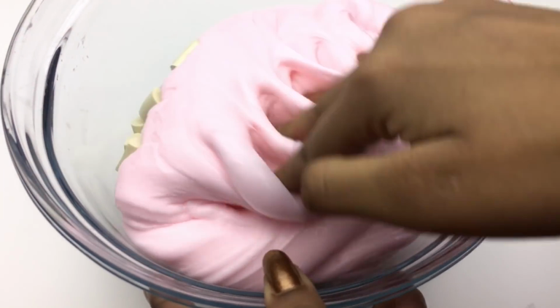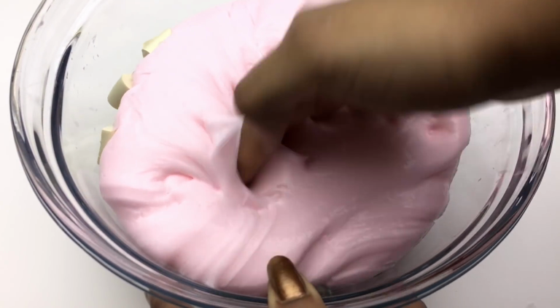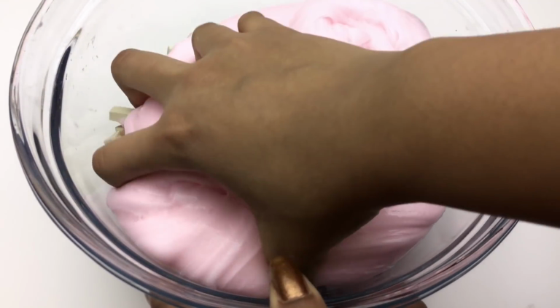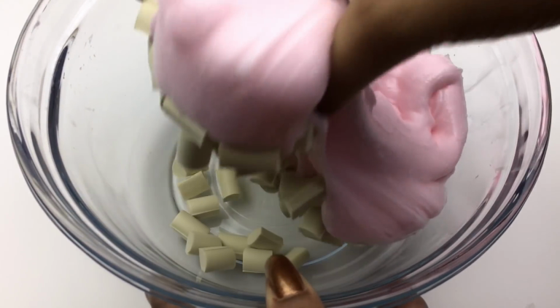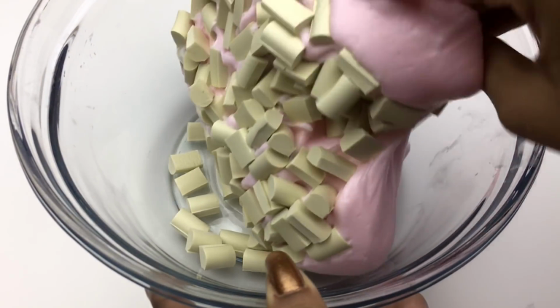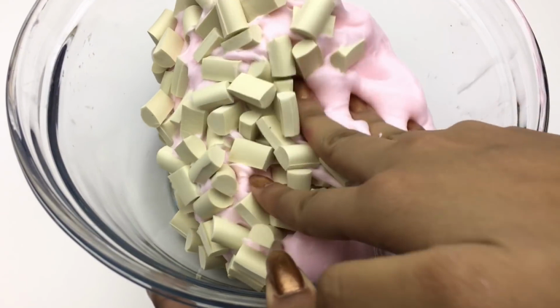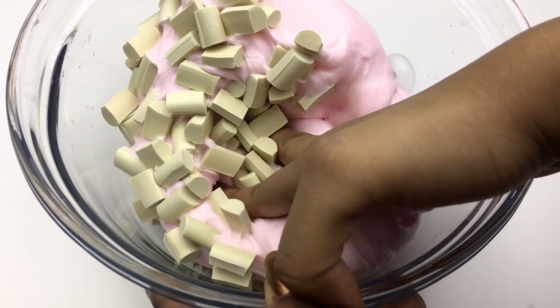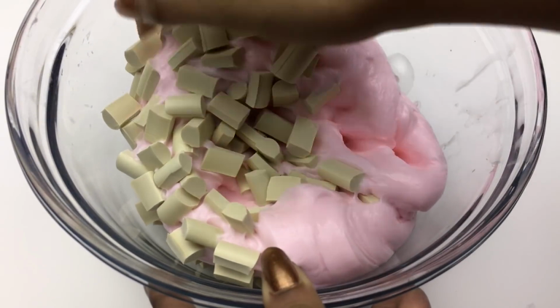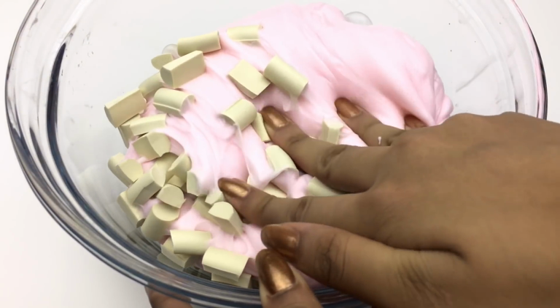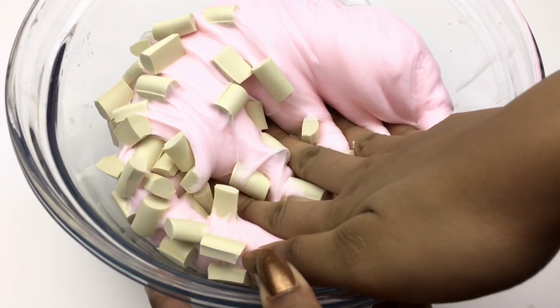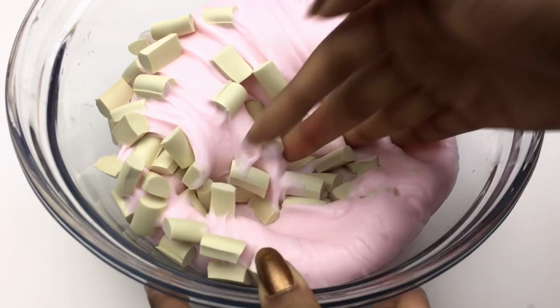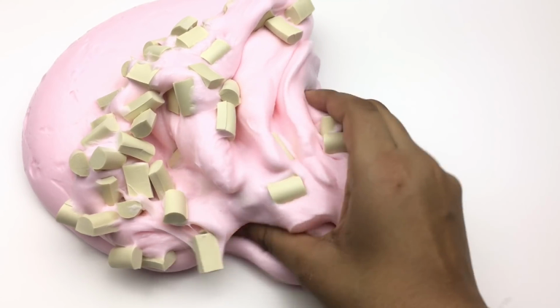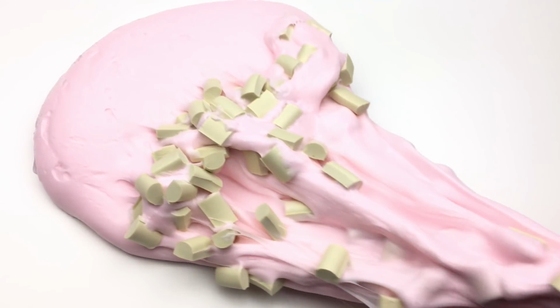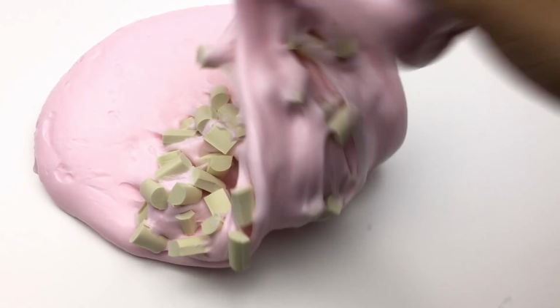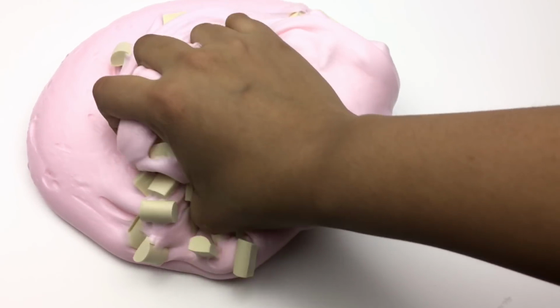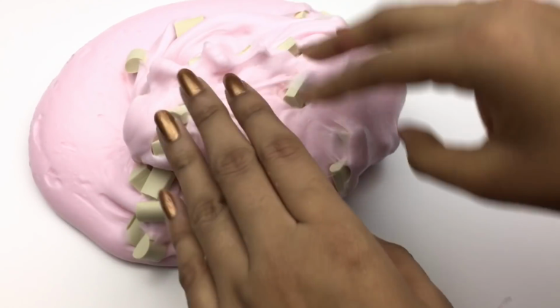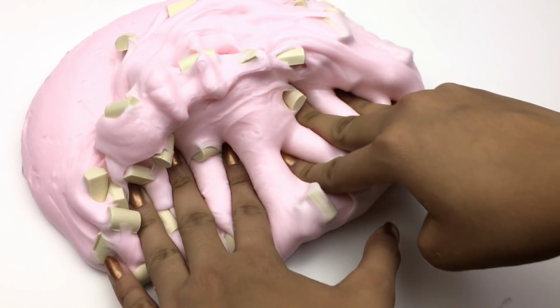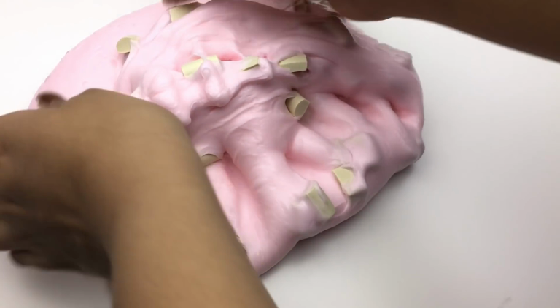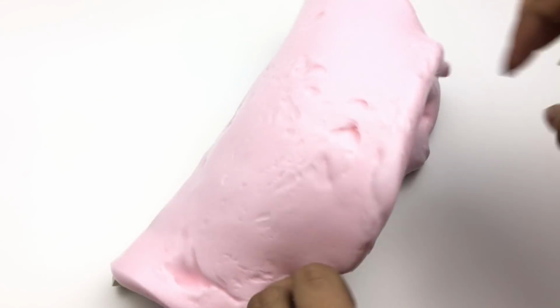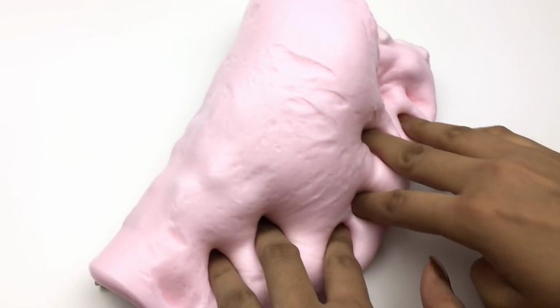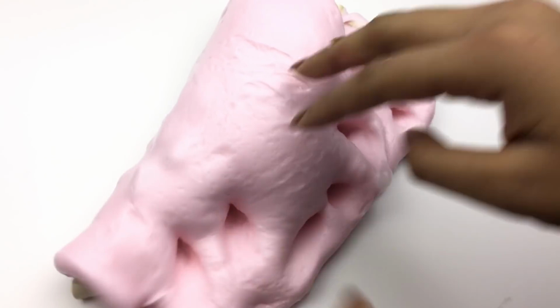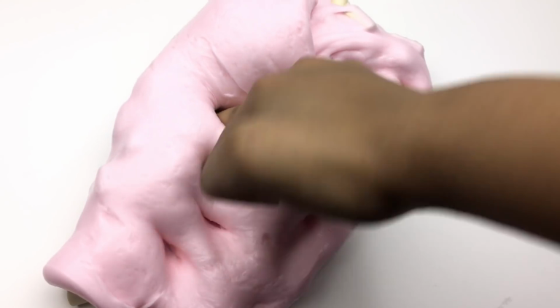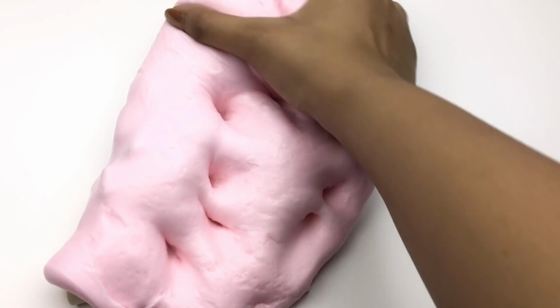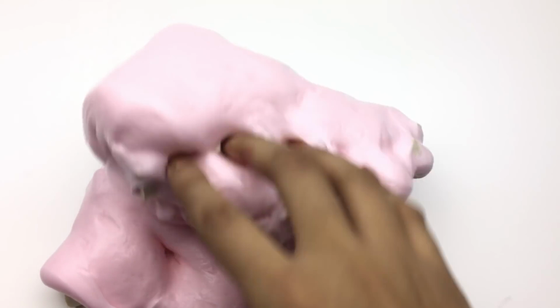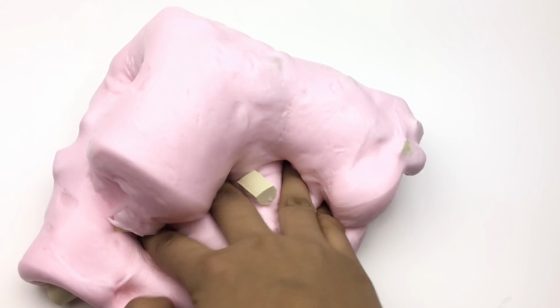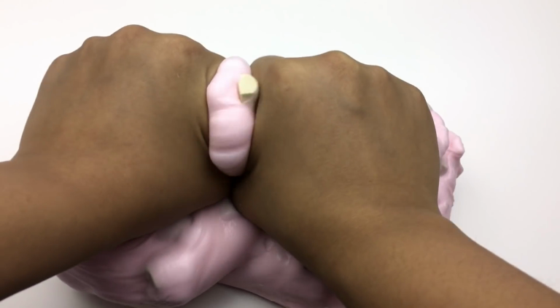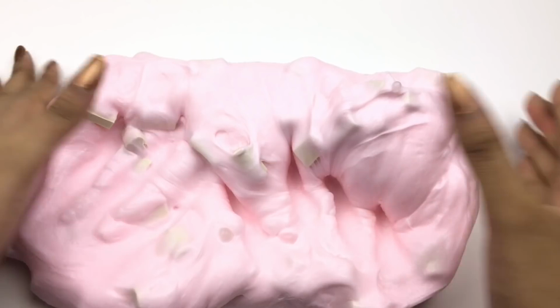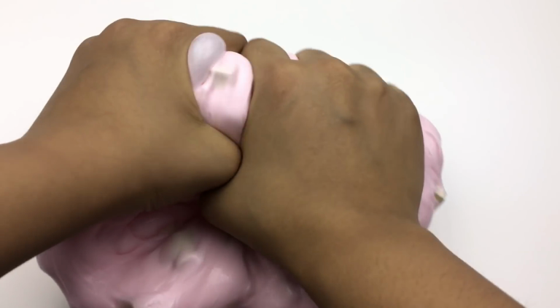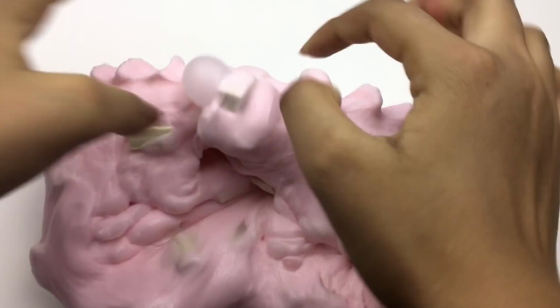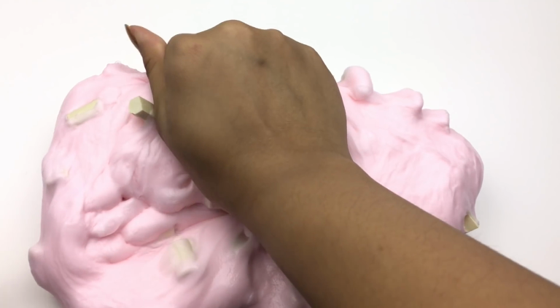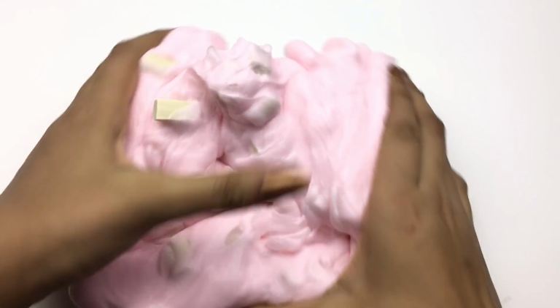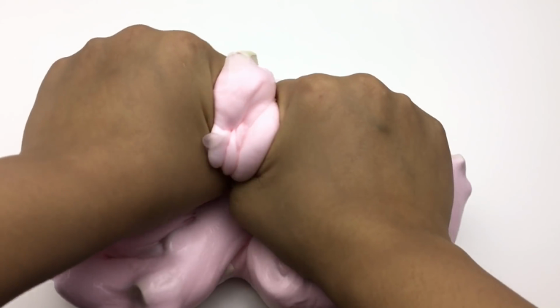Let your slime sit for two to three days so the base becomes glossy and the chunks rise to the top. And voila, now you can make chocolate chunk slime.